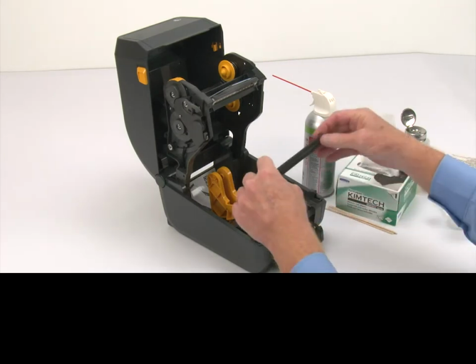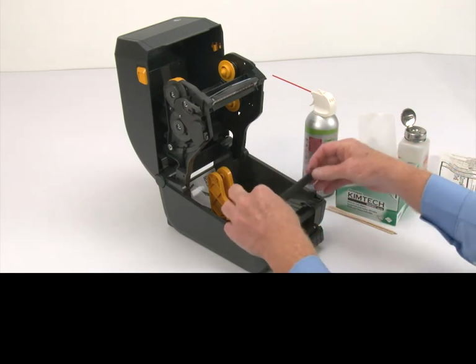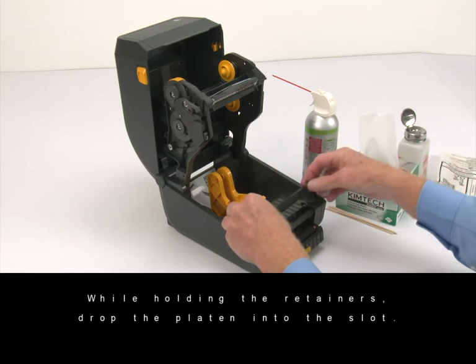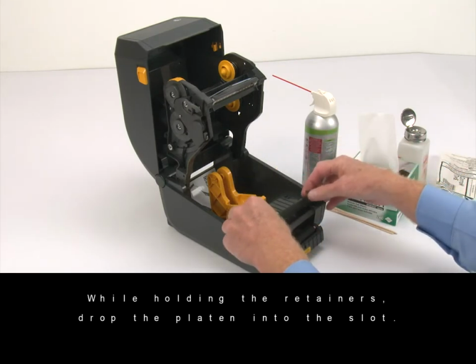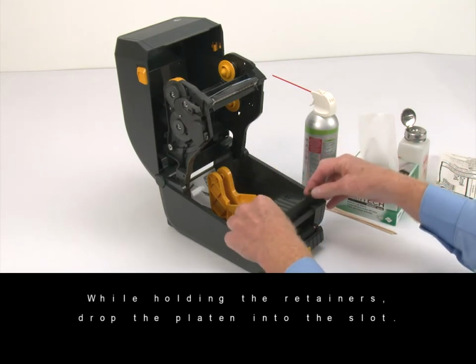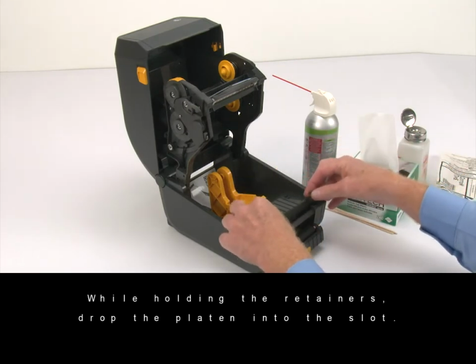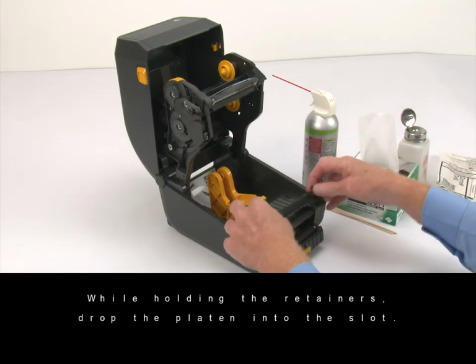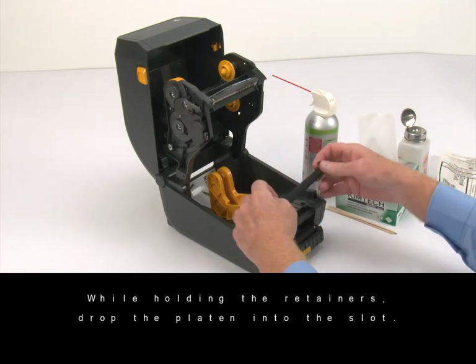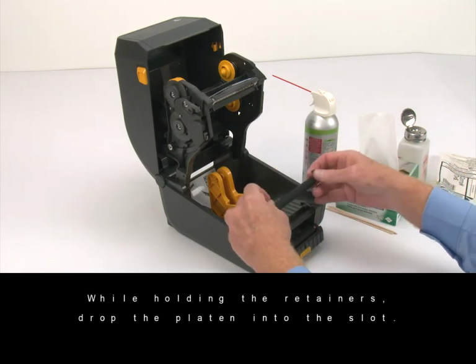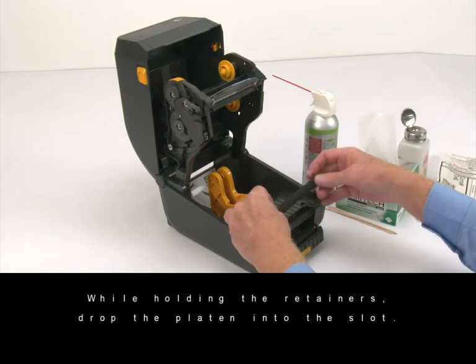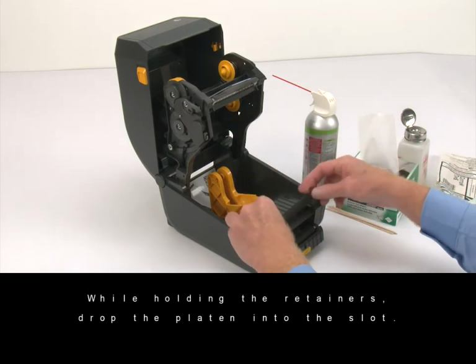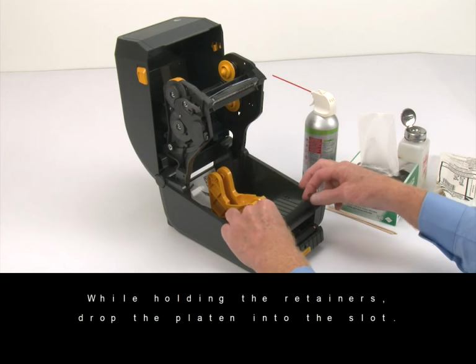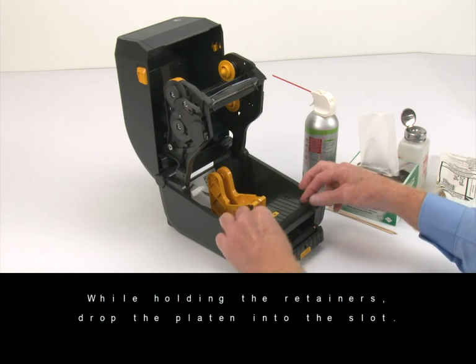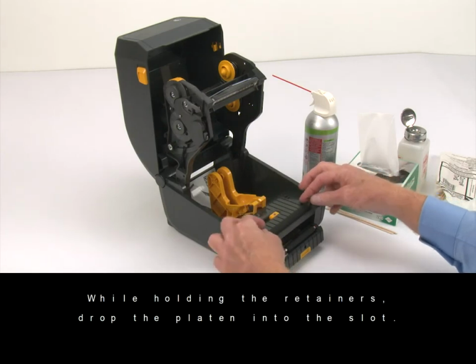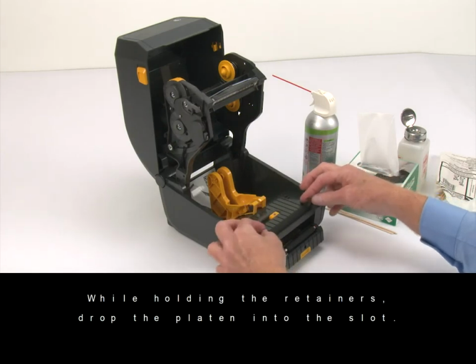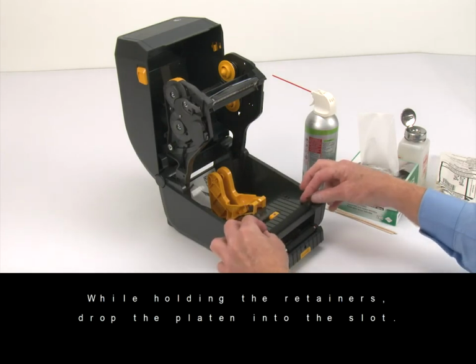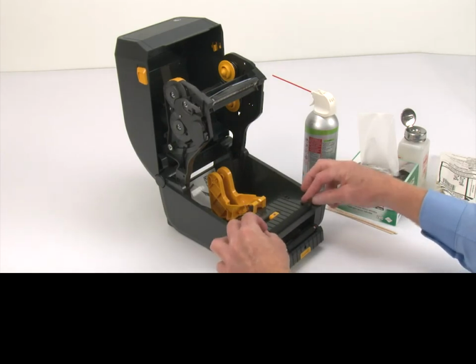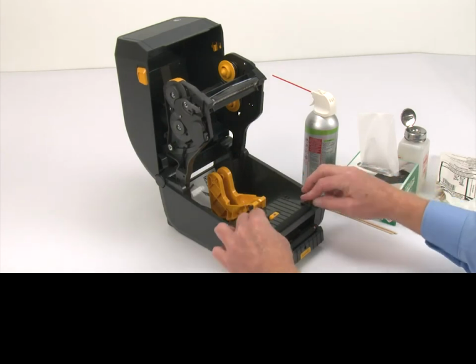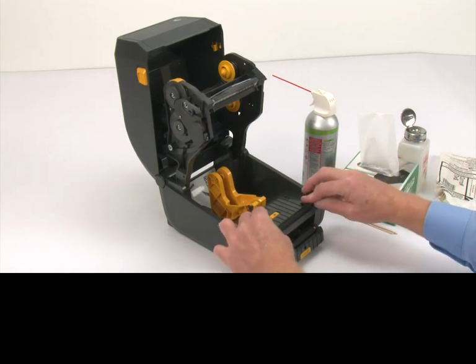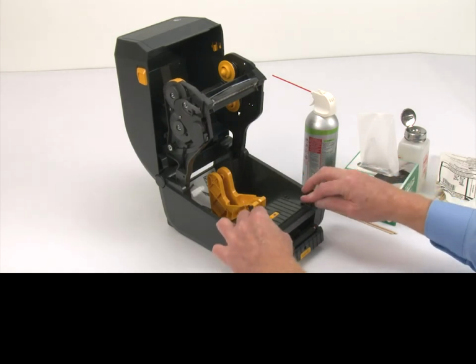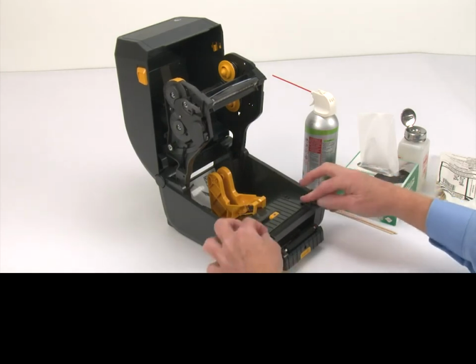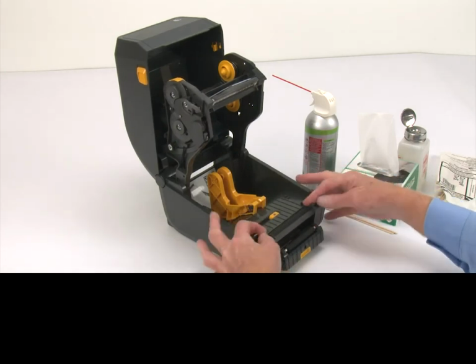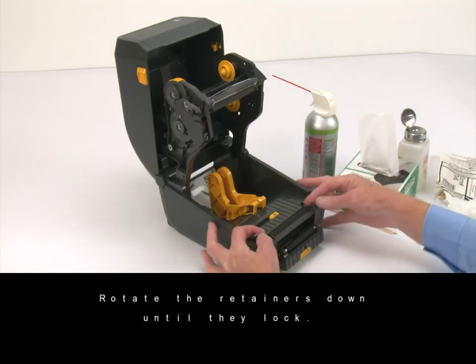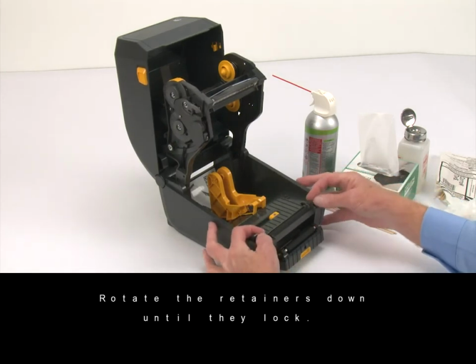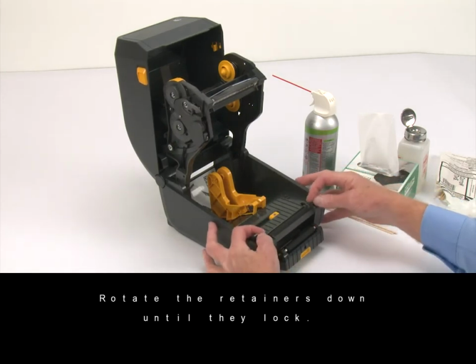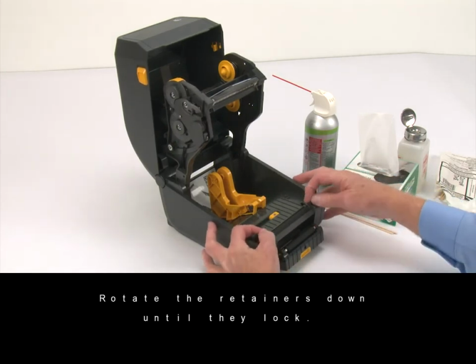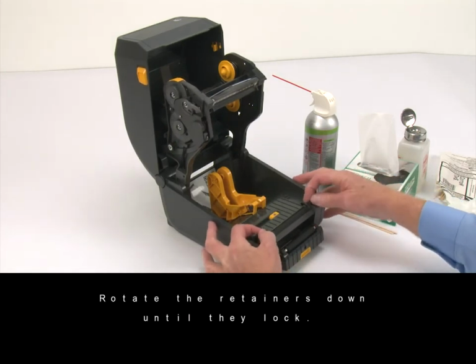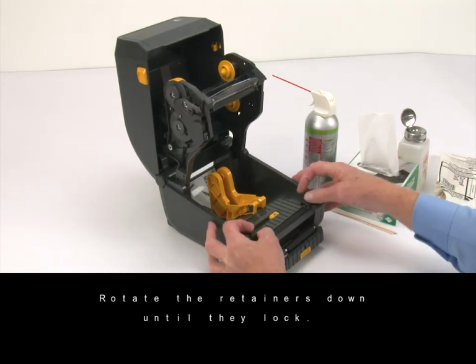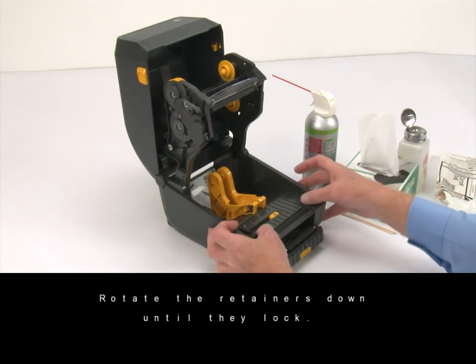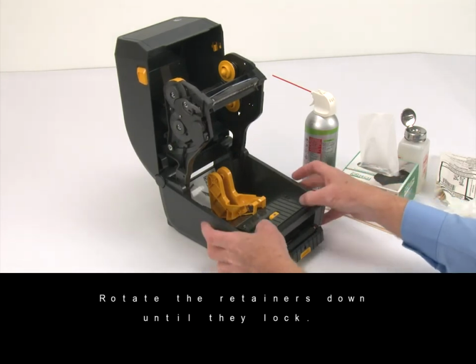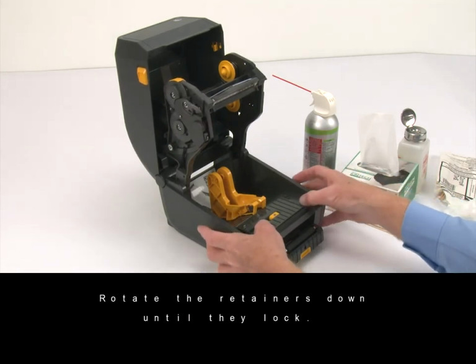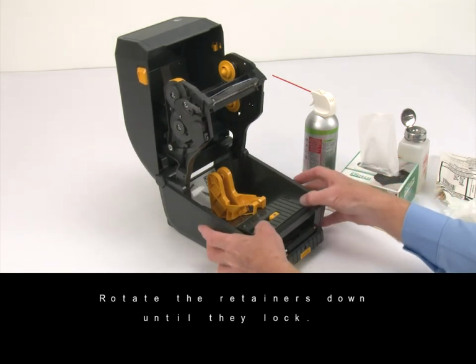While holding the retainers, drop the platen into the slot. Rotate the retainers down until they lock.